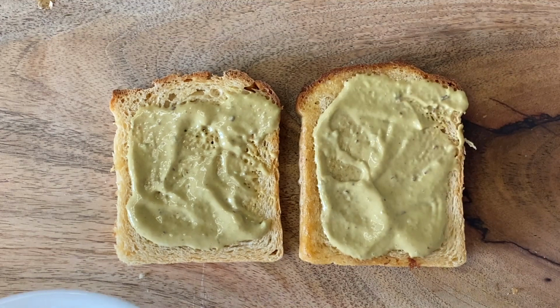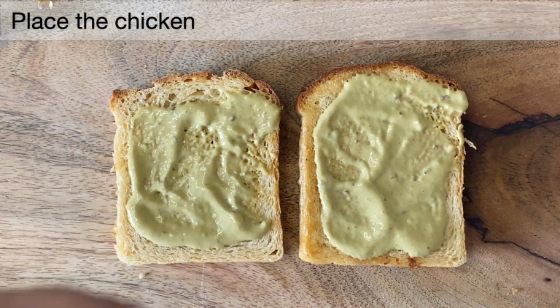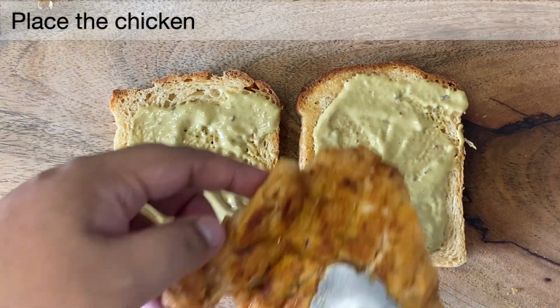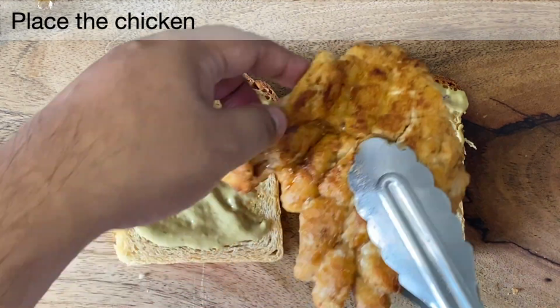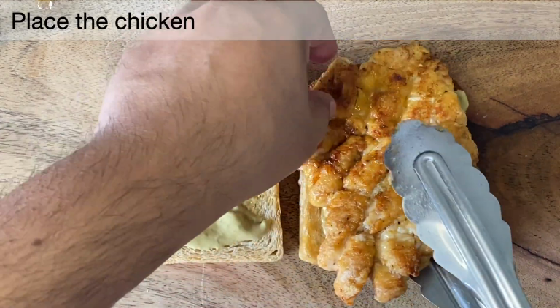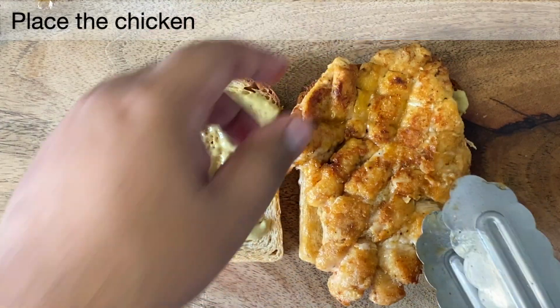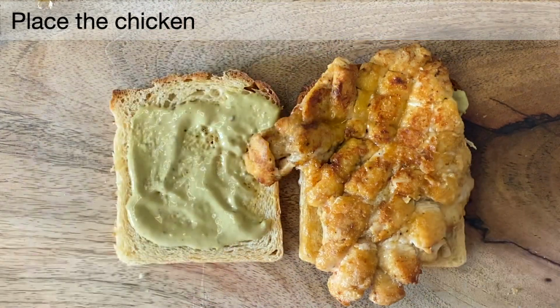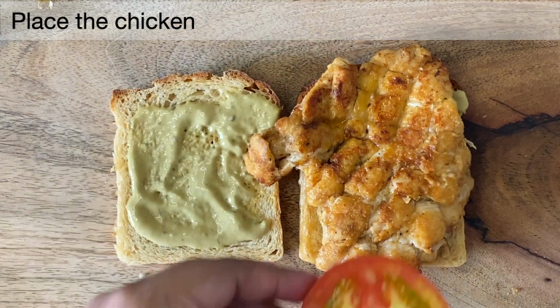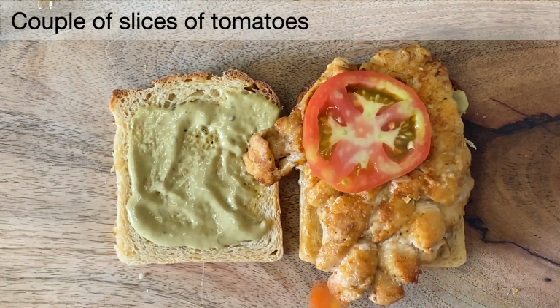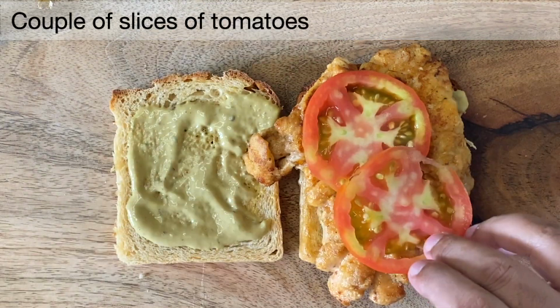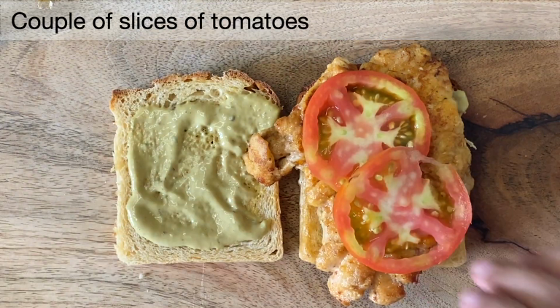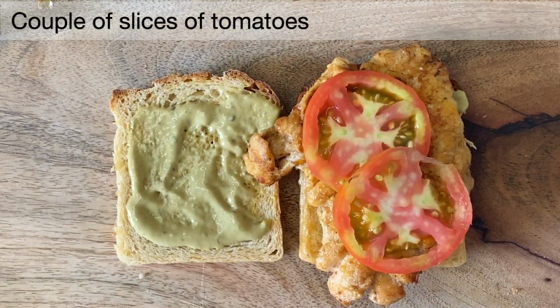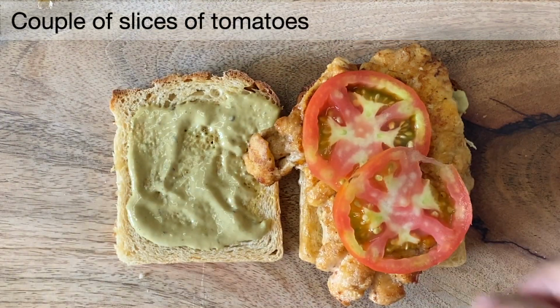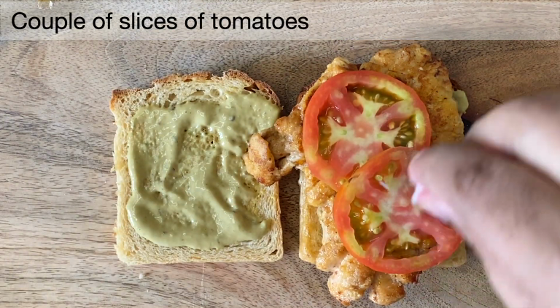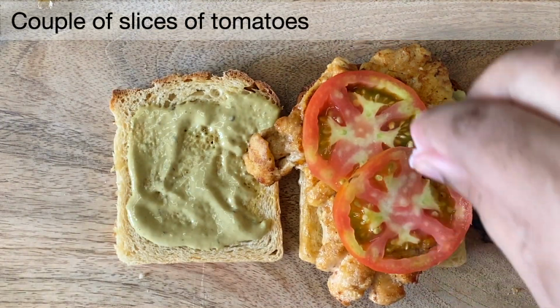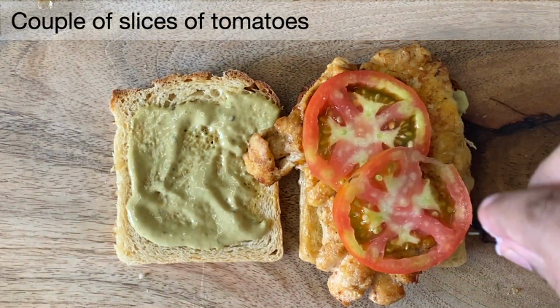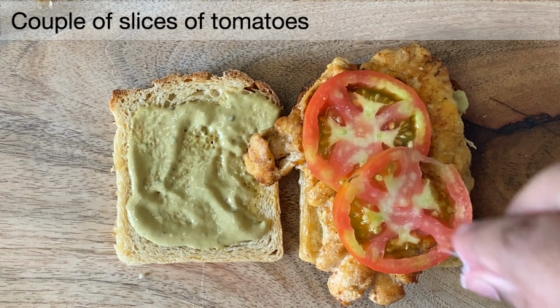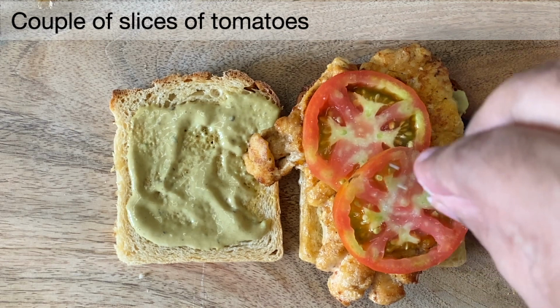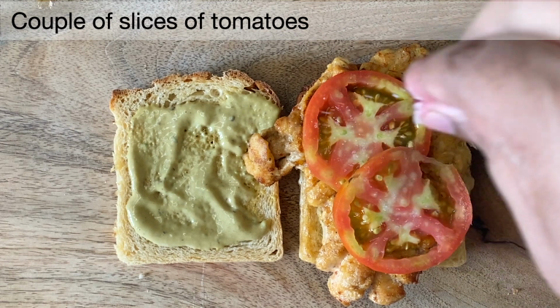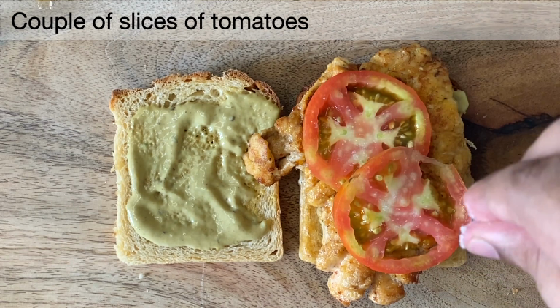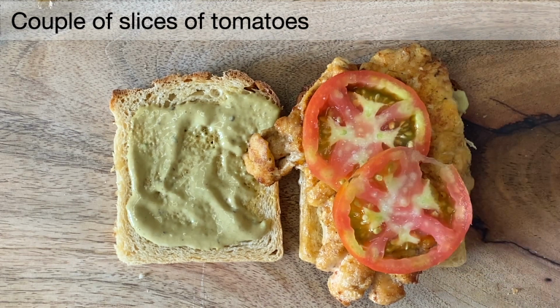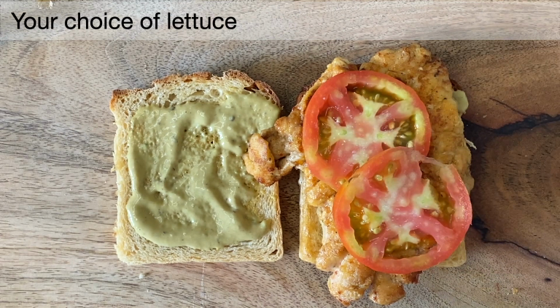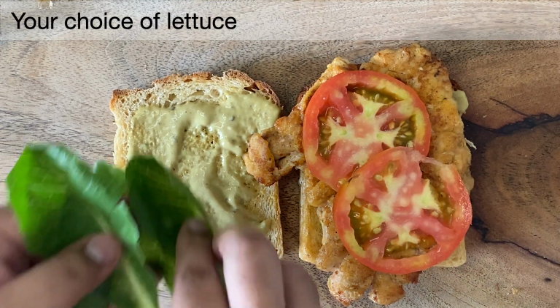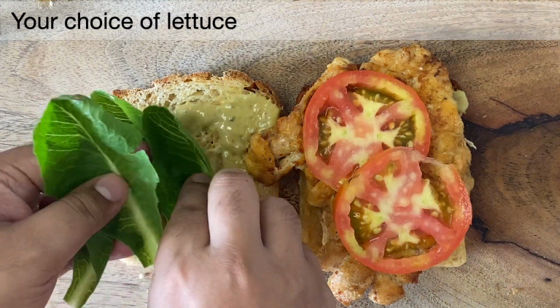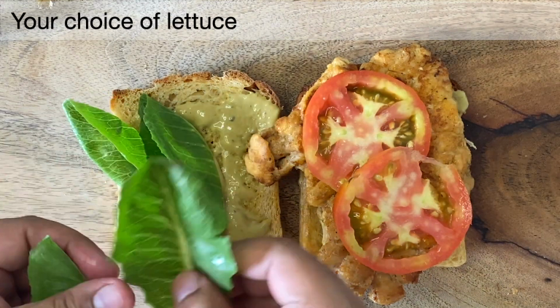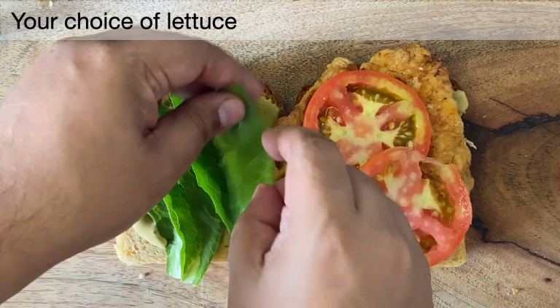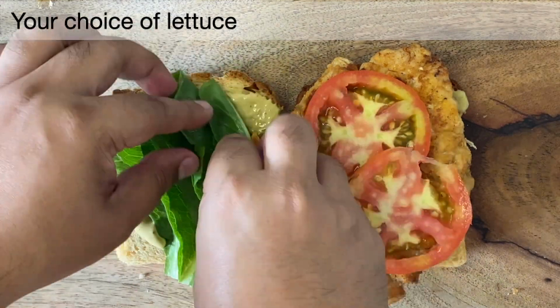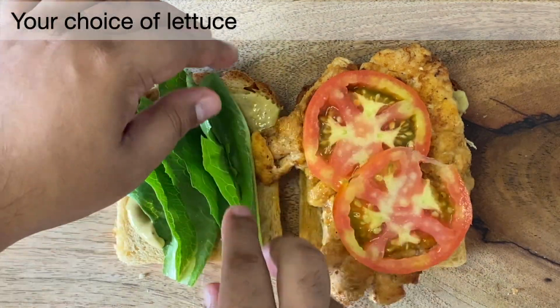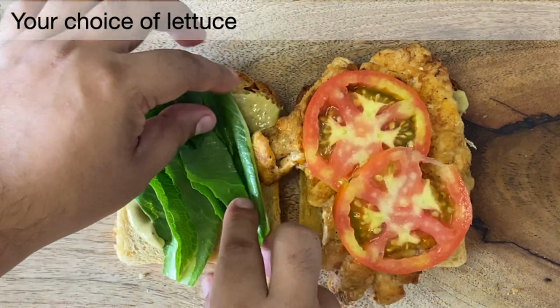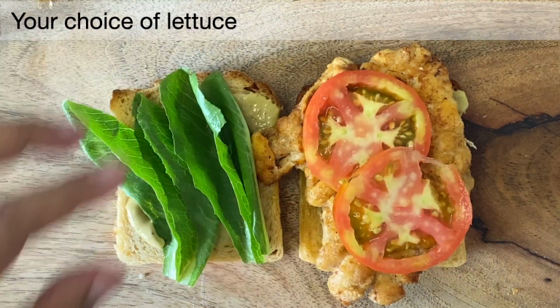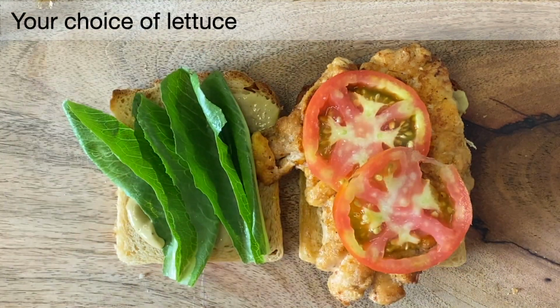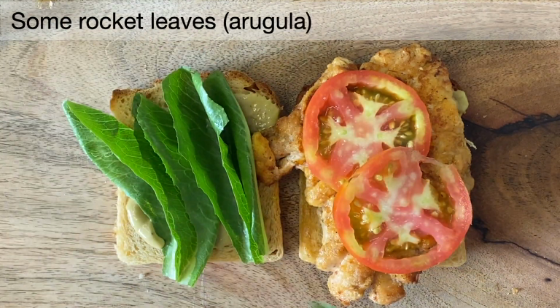Now place the chicken on top, some tomato slices, add some salt if you will, and let's add some greens of your choice. I have added some lettuce,